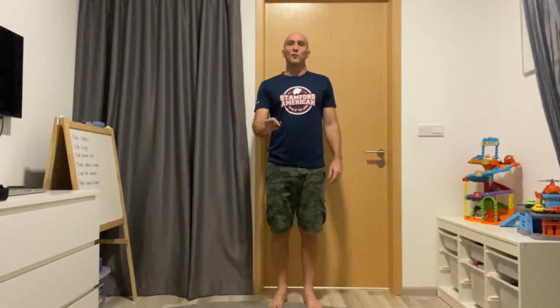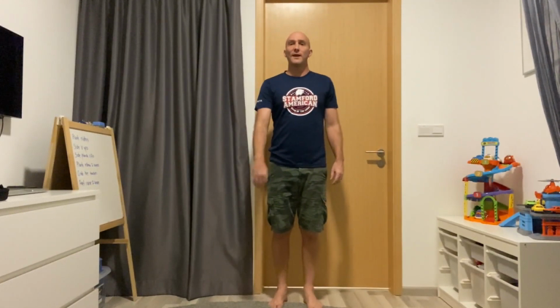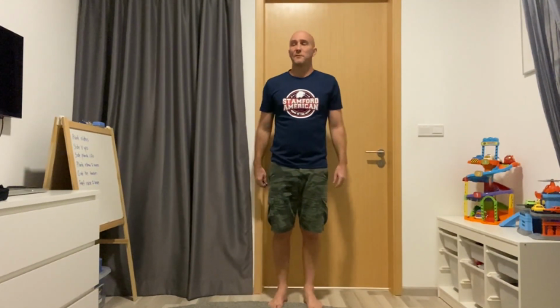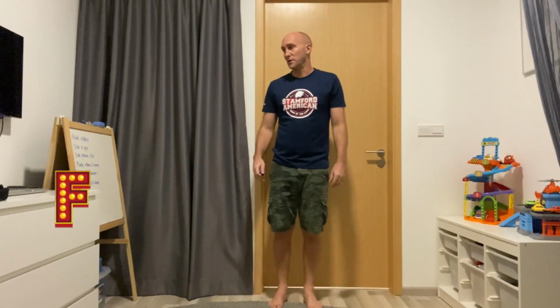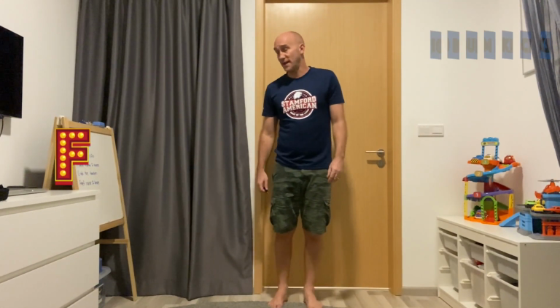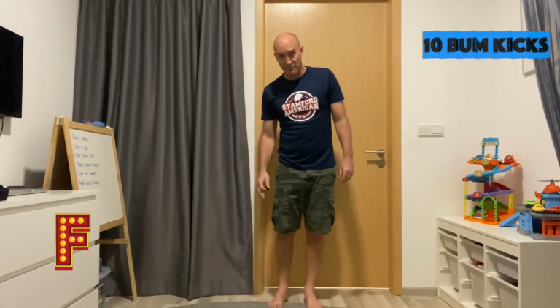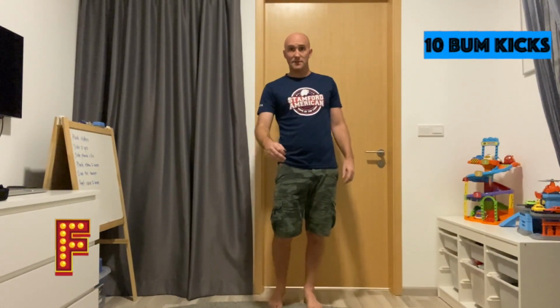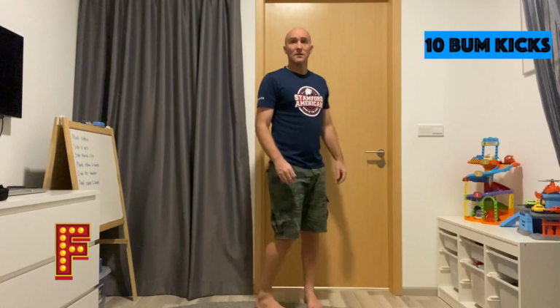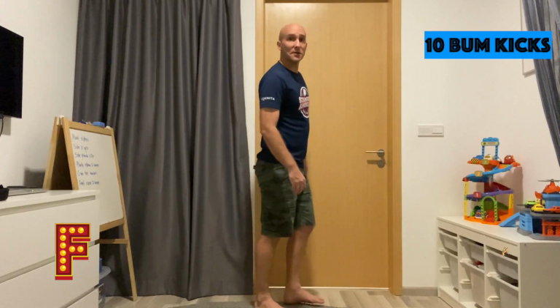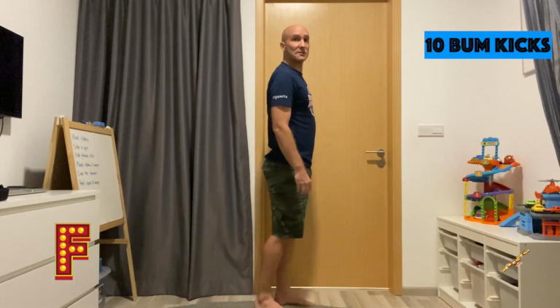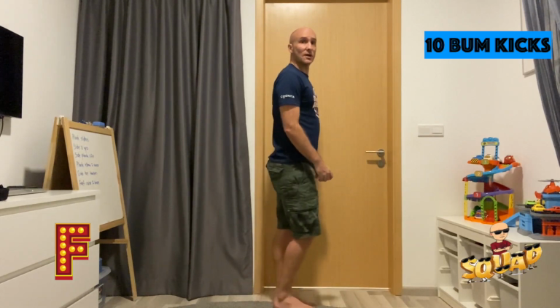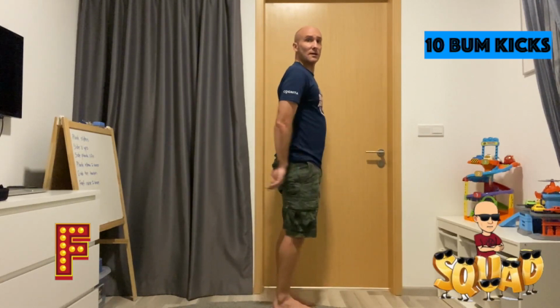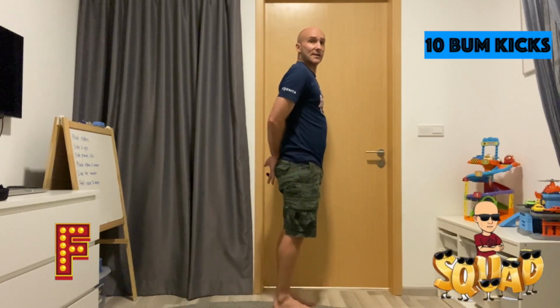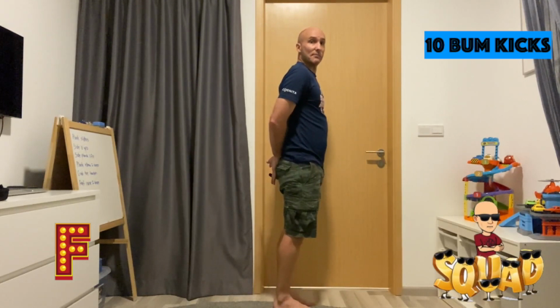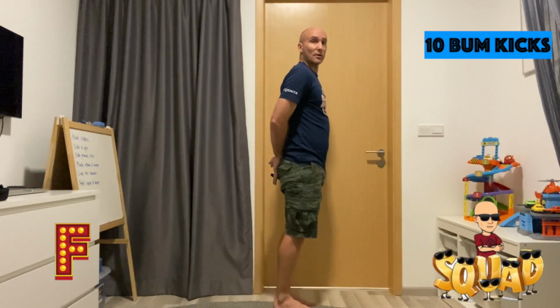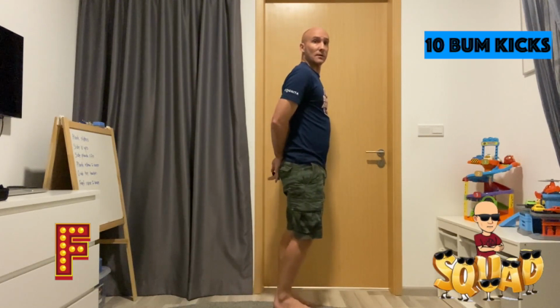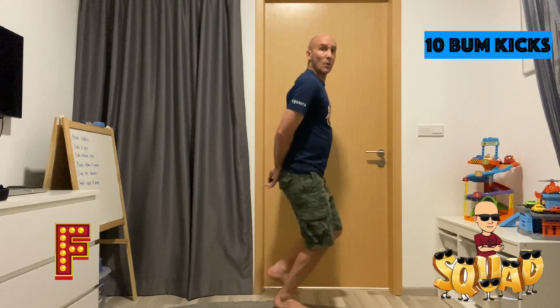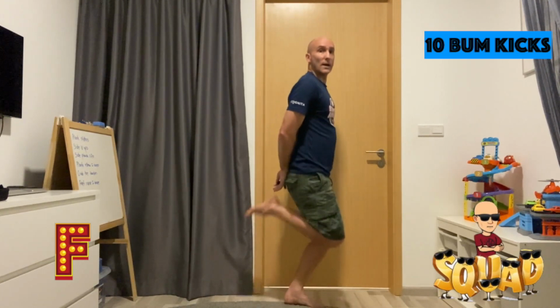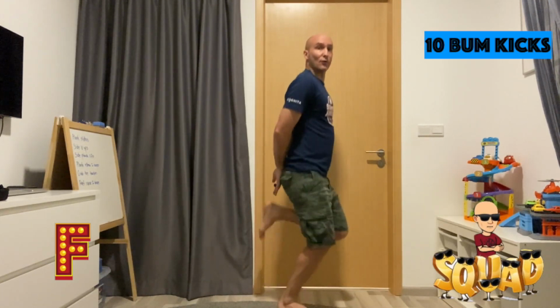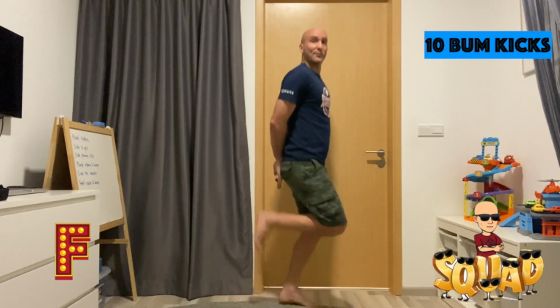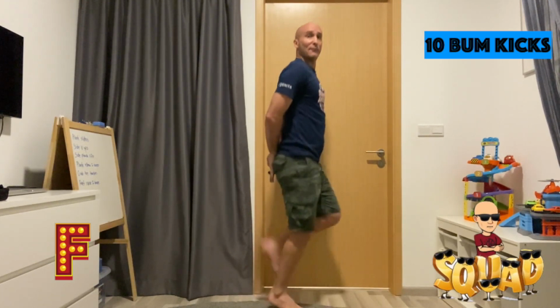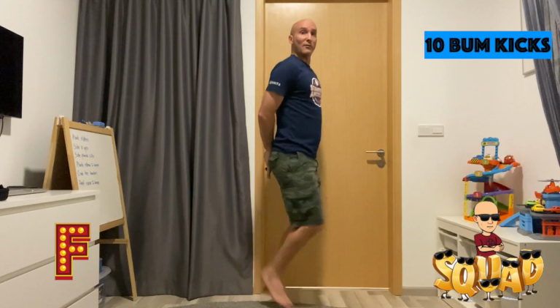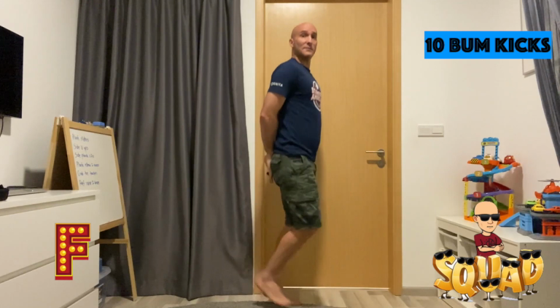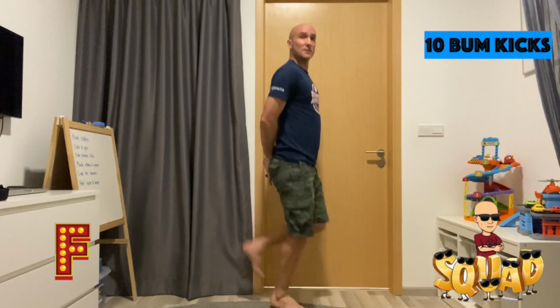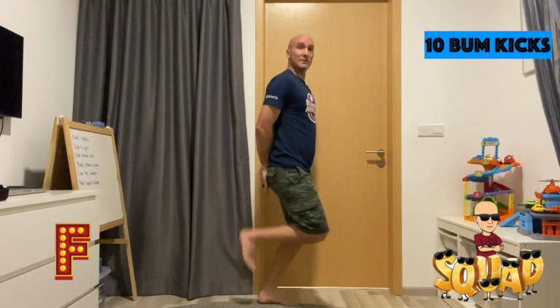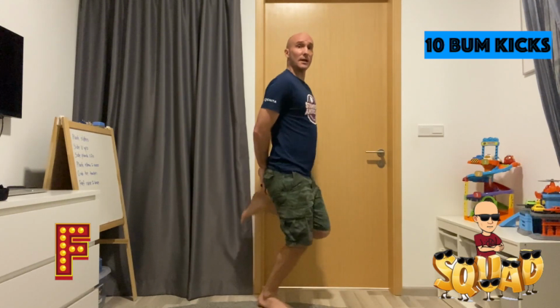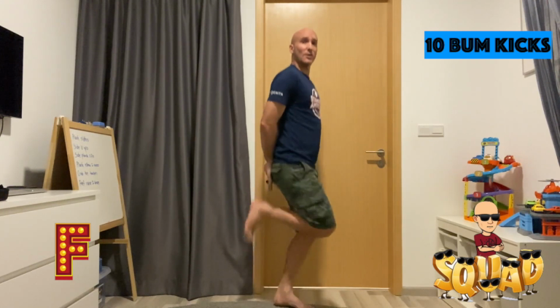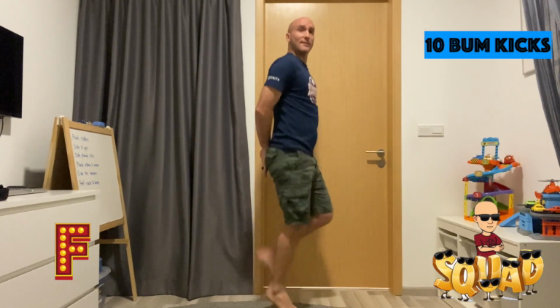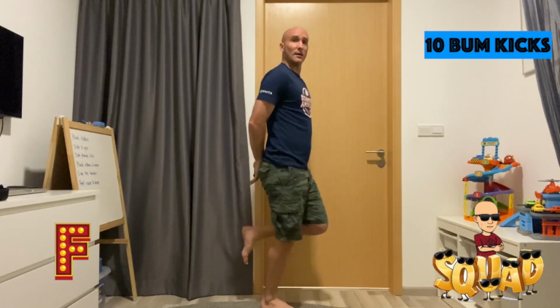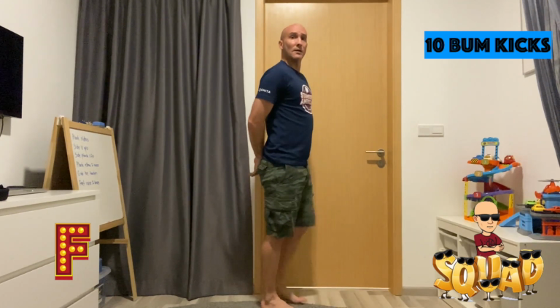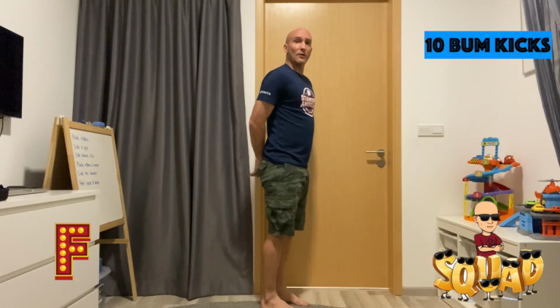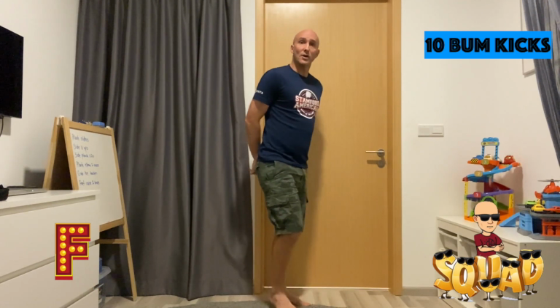For the letter F, we're doing 10 bum kicks. I'm going to turn to the side, hands on my bottom. 1, 2, 3, 4, 5, 6, 7, 8, 9, 10. Great job.